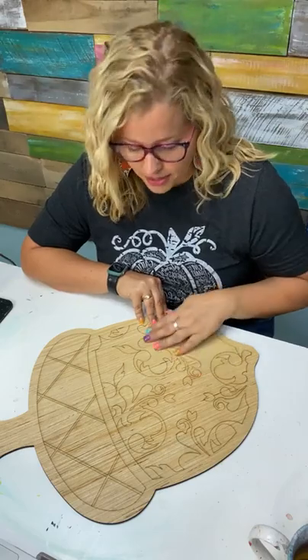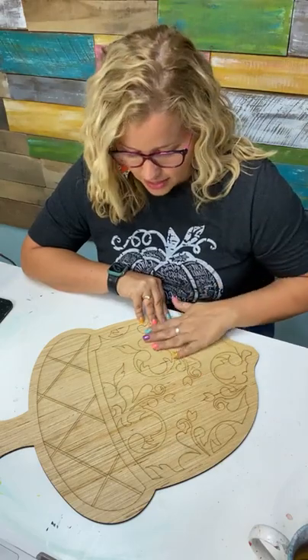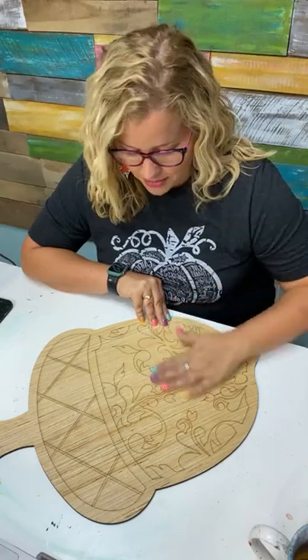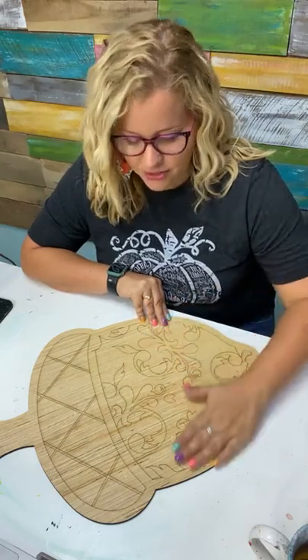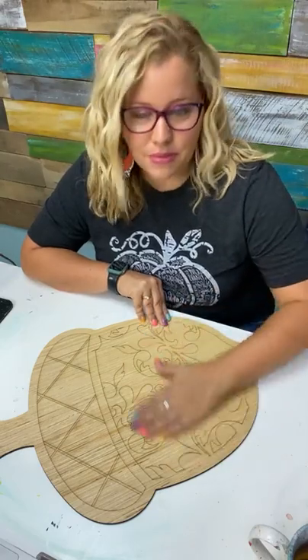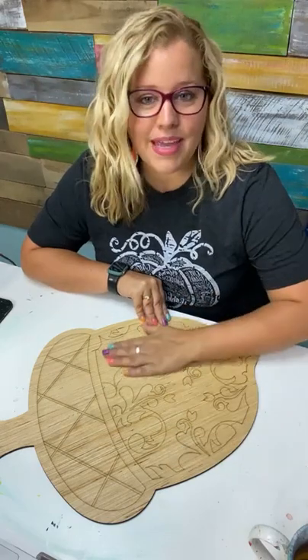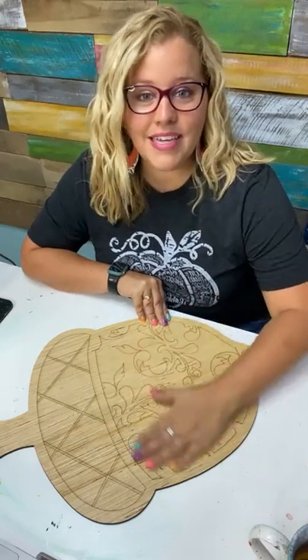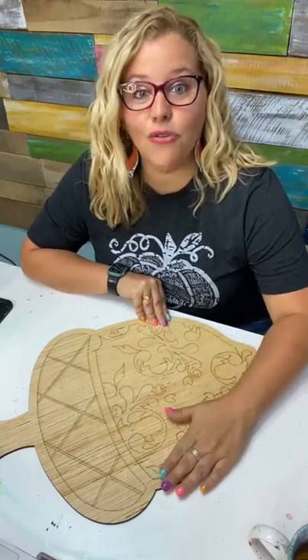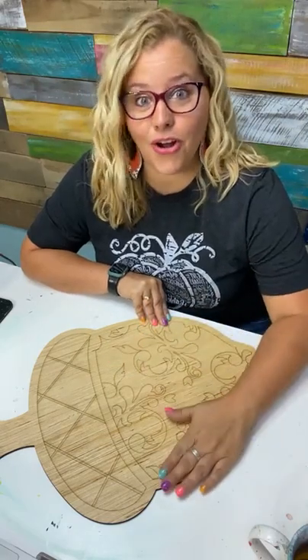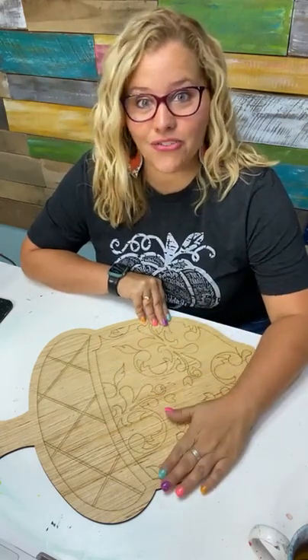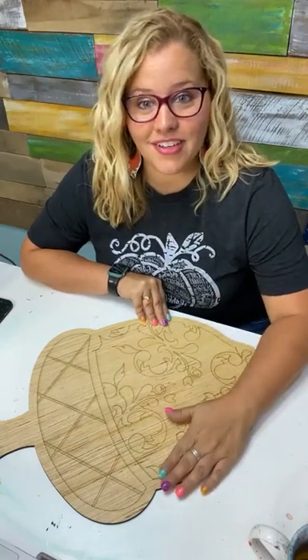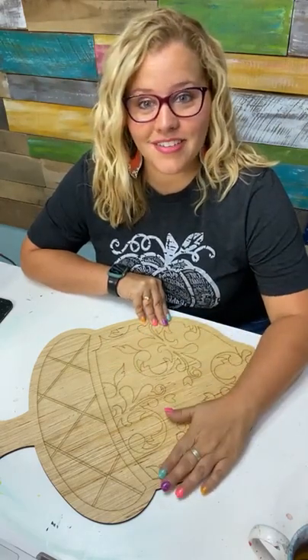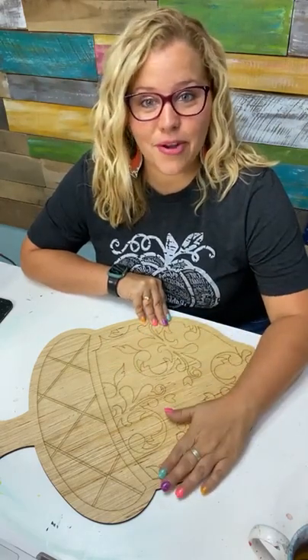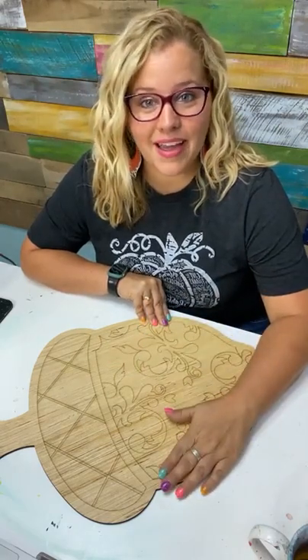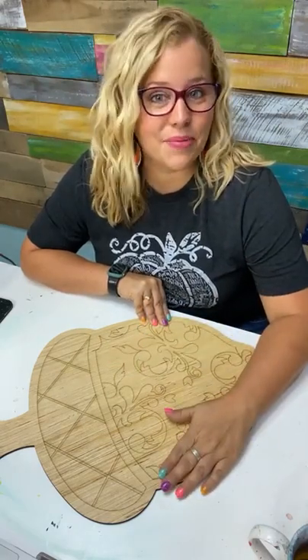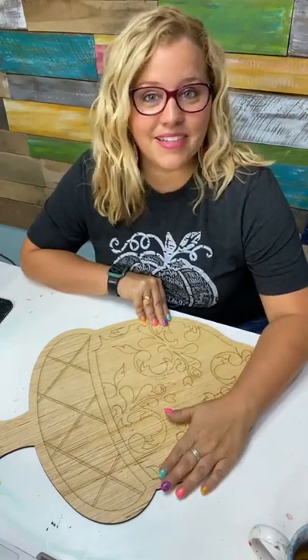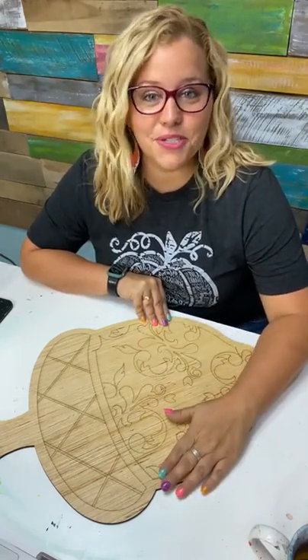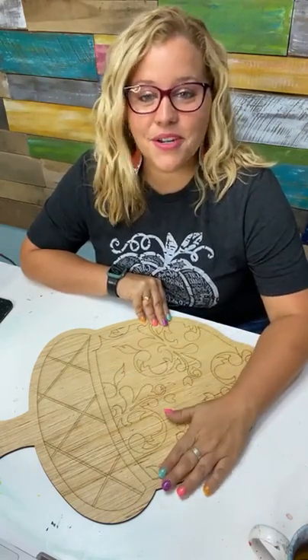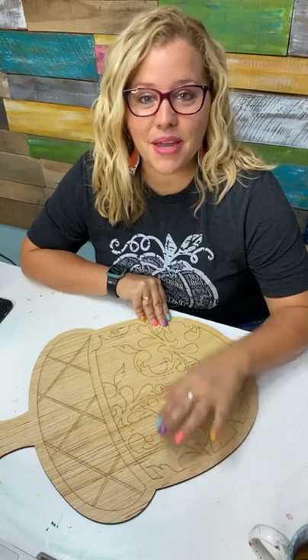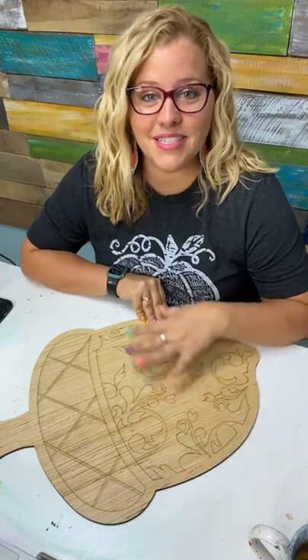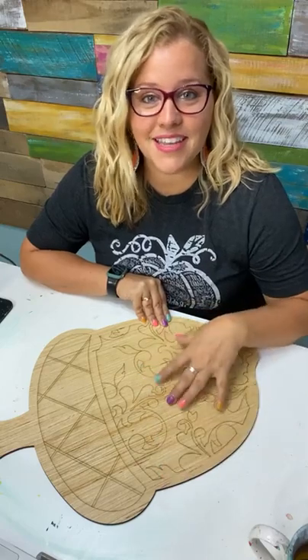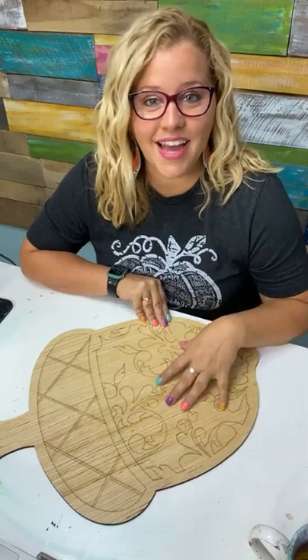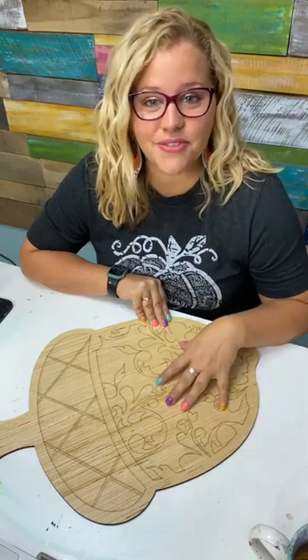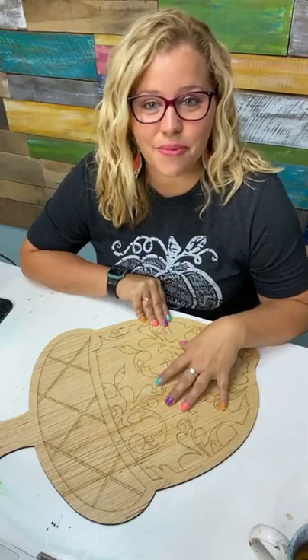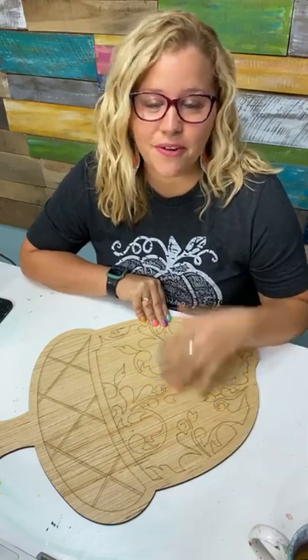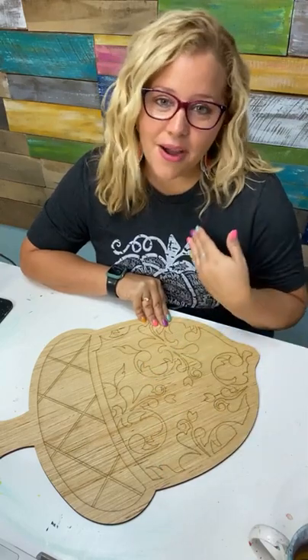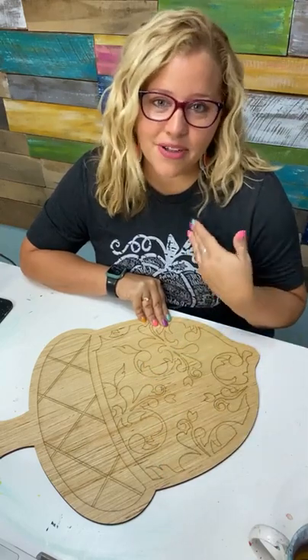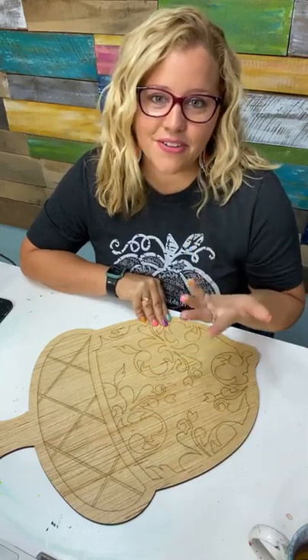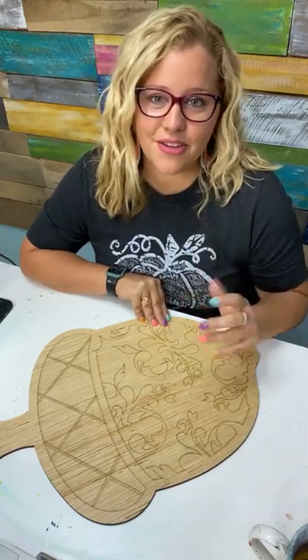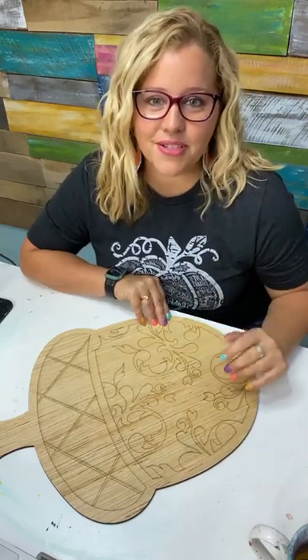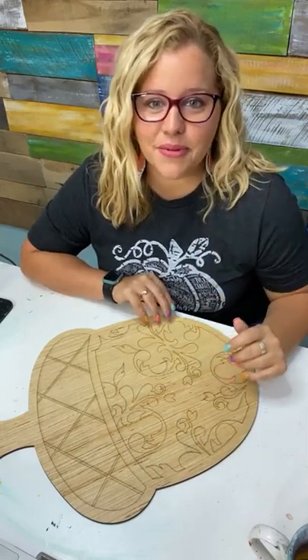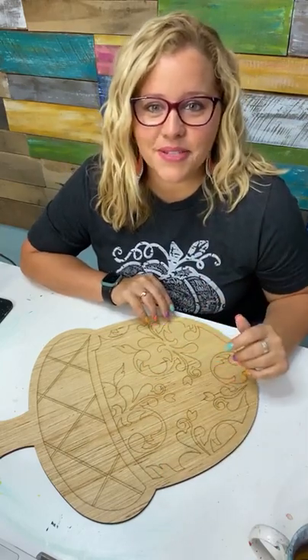In a minute you'll see me painting over all of this — don't panic — because we're still going to be able to see the lines through the paint. I can see them; I don't know that you guys will be able to.